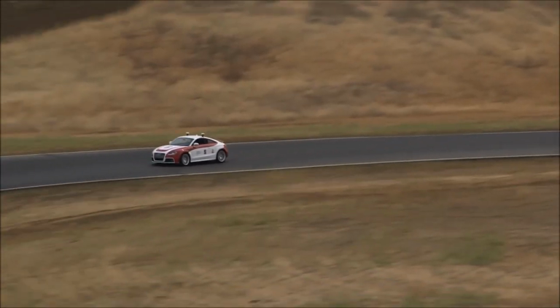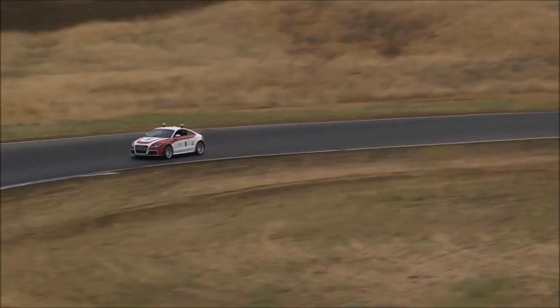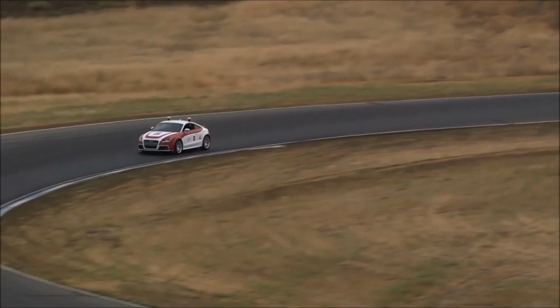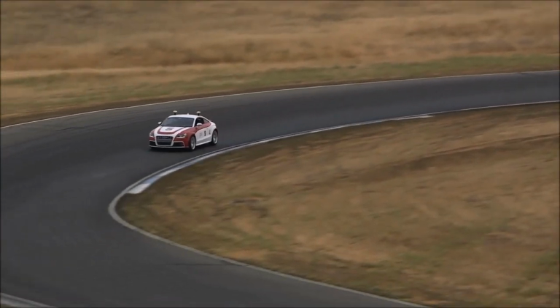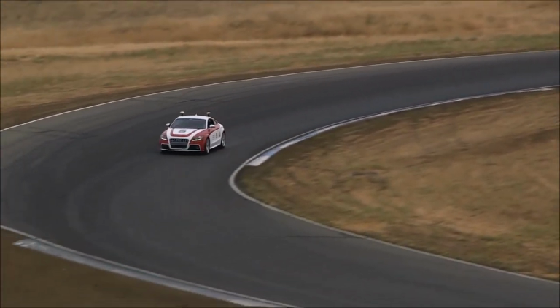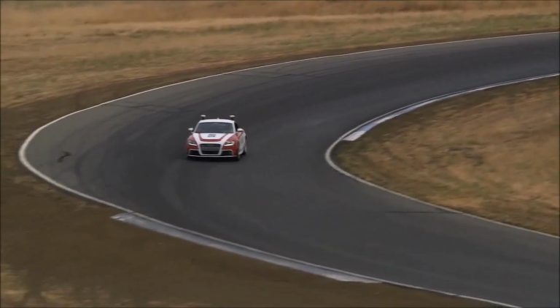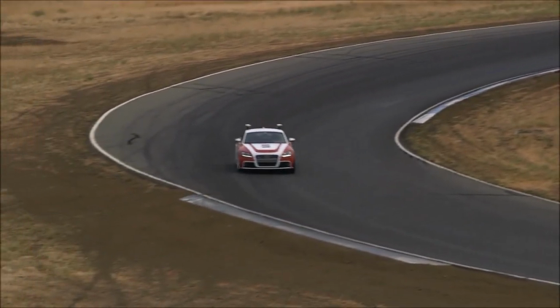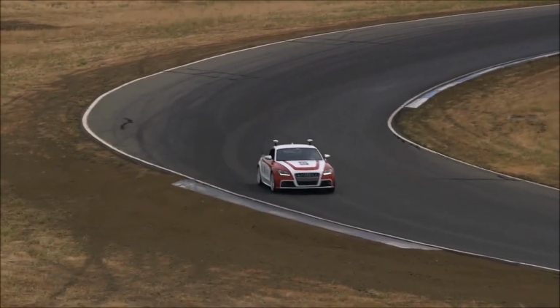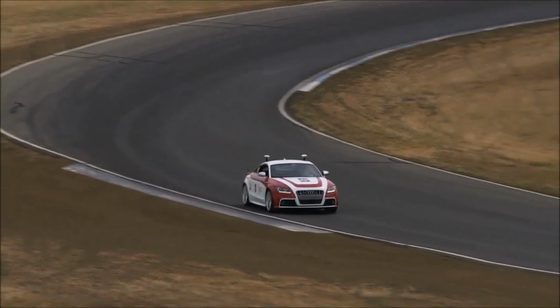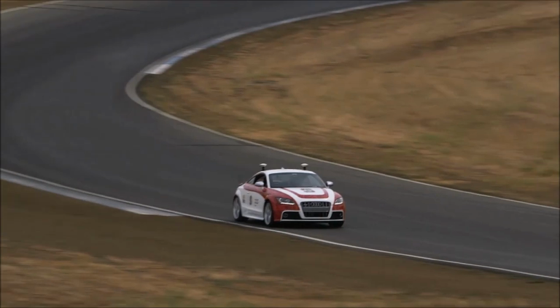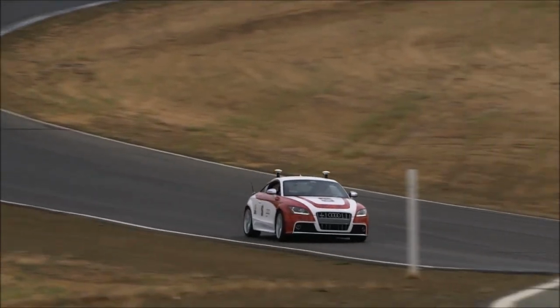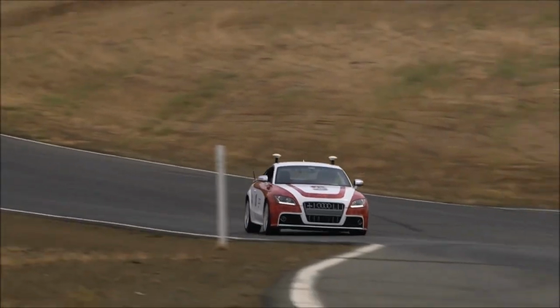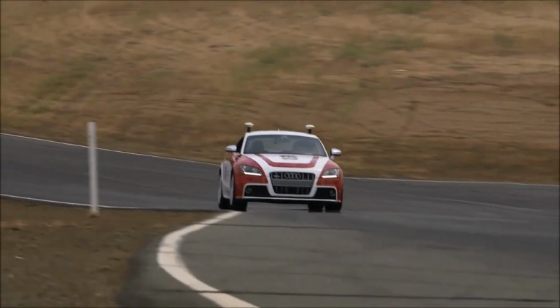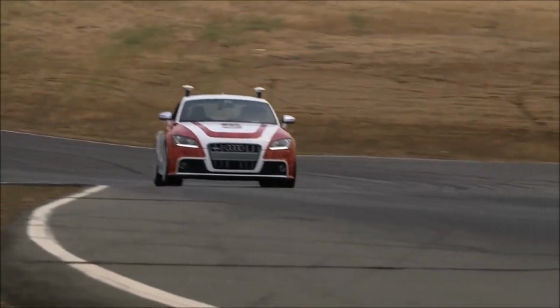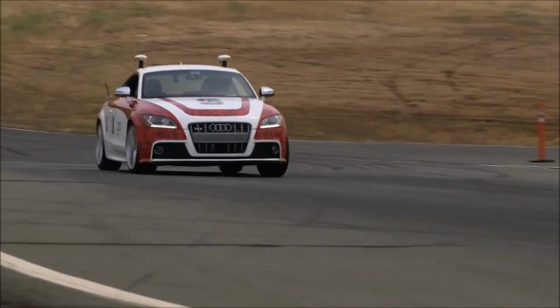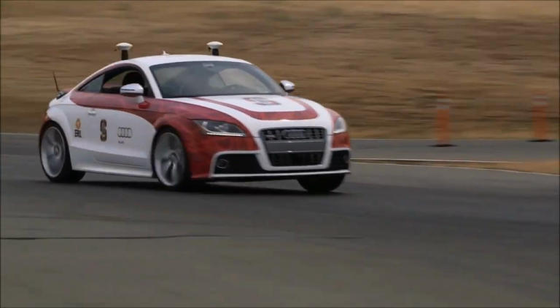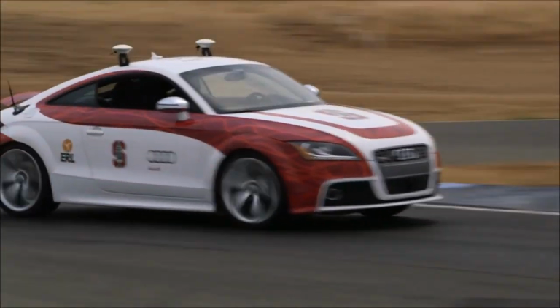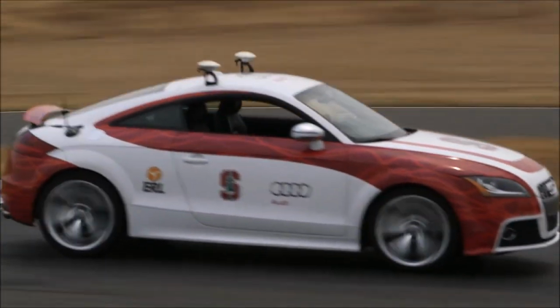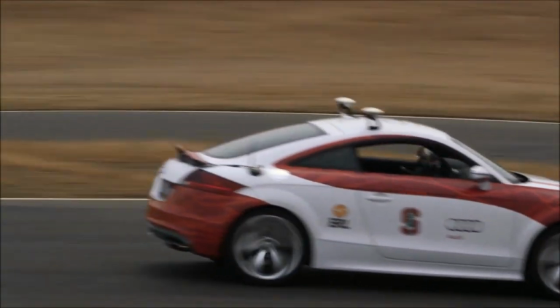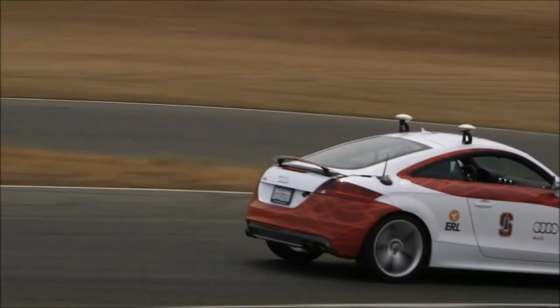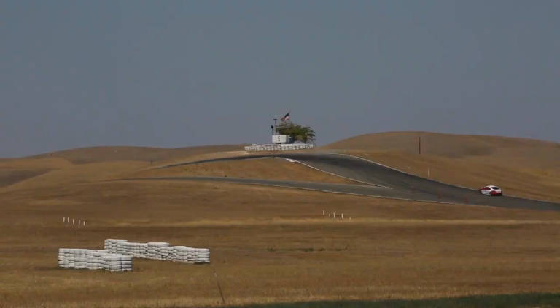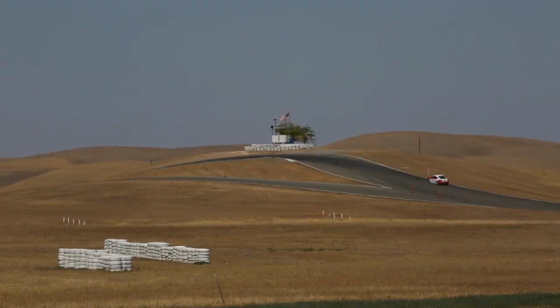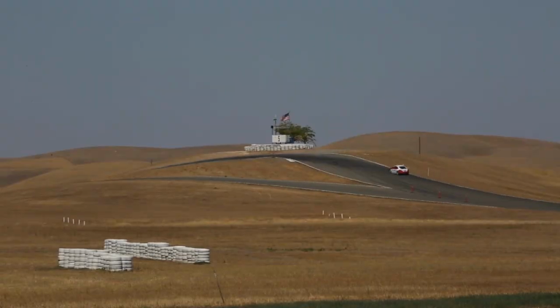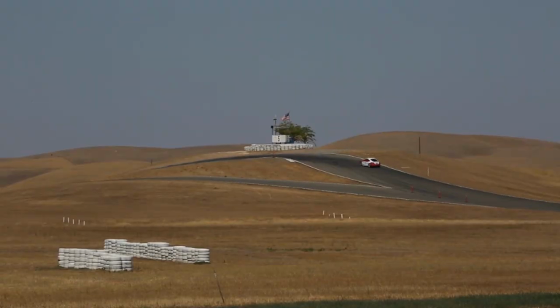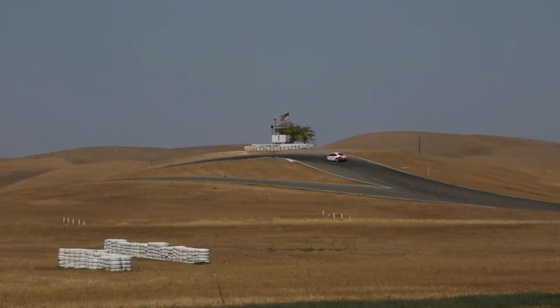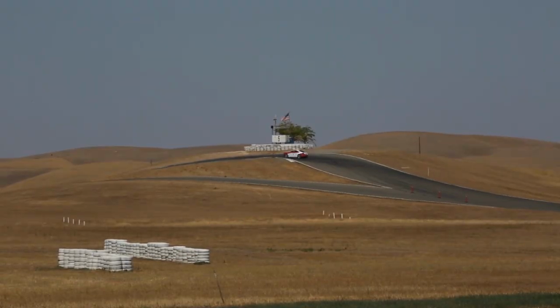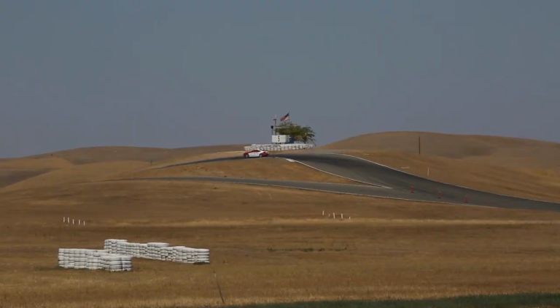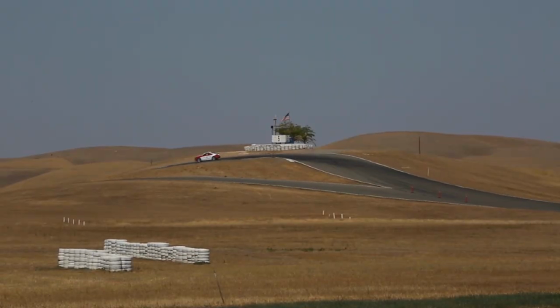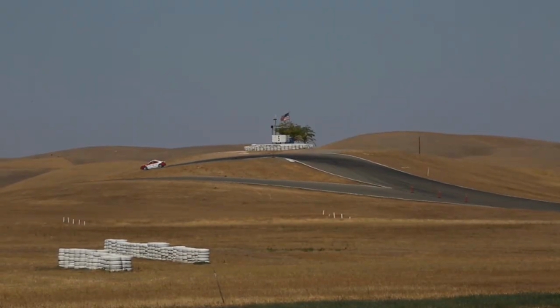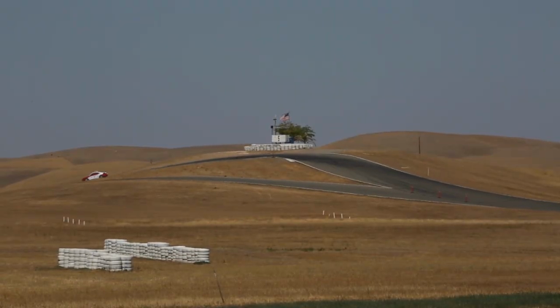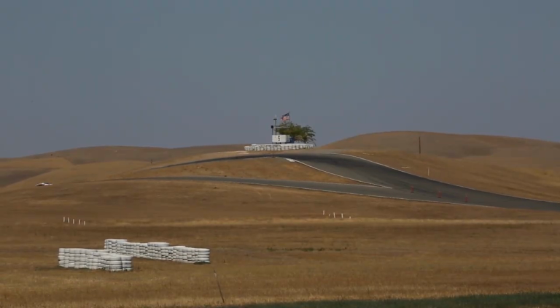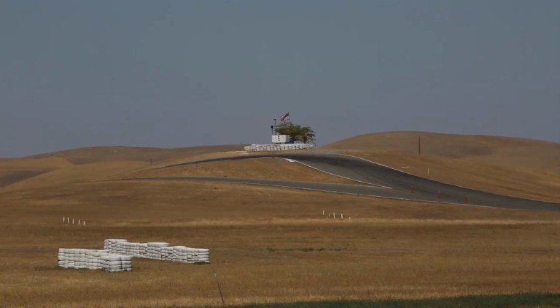This is Shelly at Thunder Hill Raceway Park, tearing around the track. She's navigating by precision GPS, so she's able to push right up to the very edge of the racetrack, and is able to handle some fairly complex combinations of curves as well.